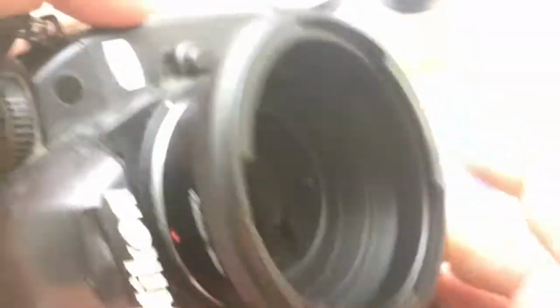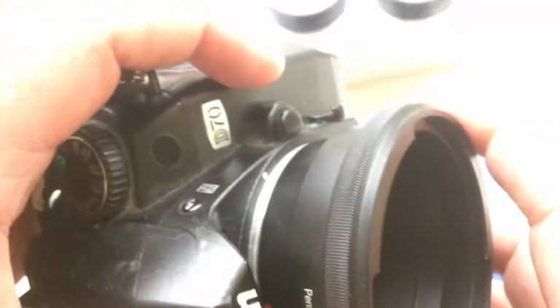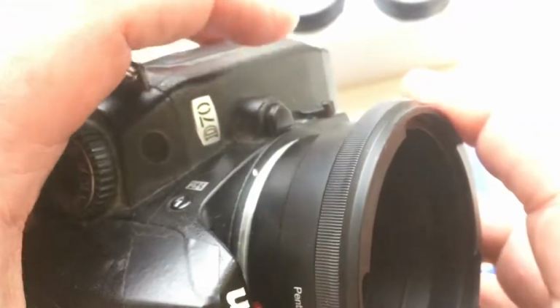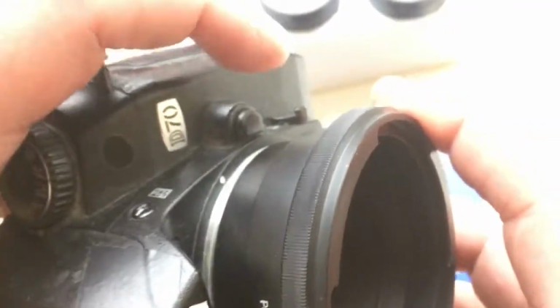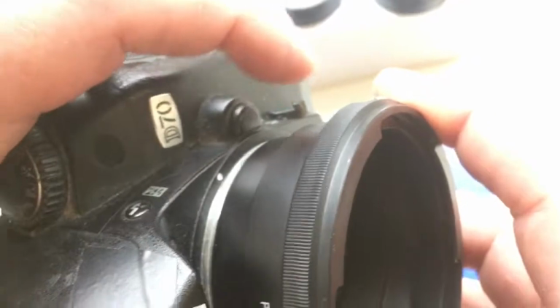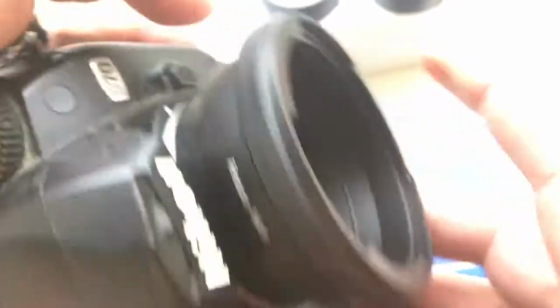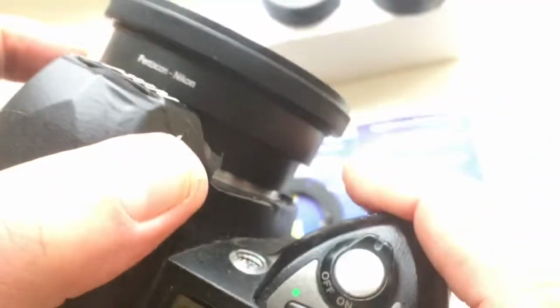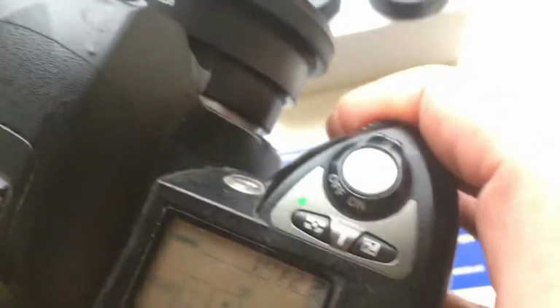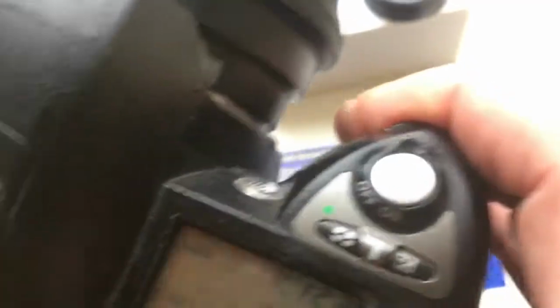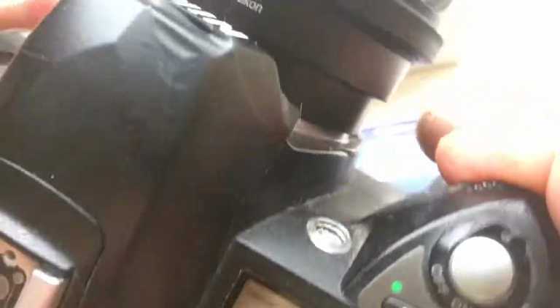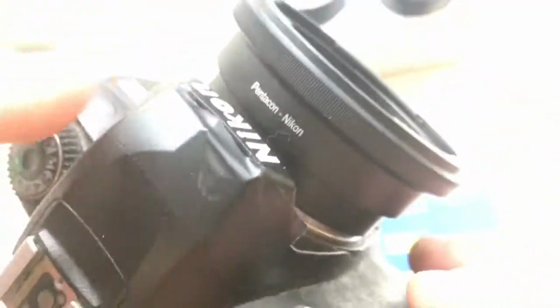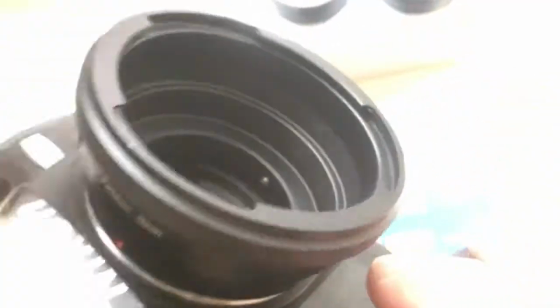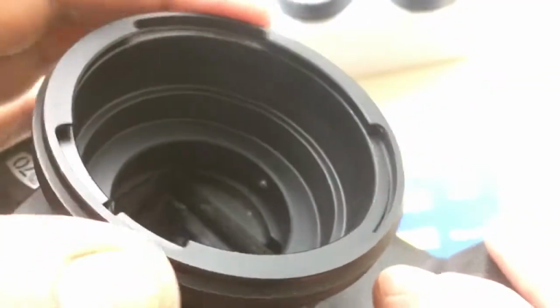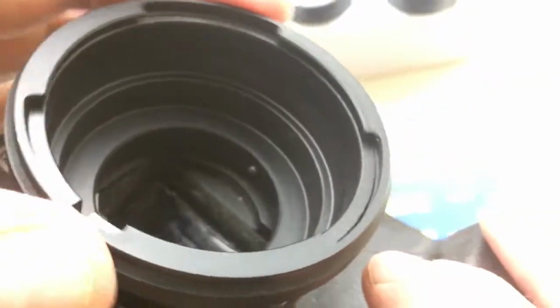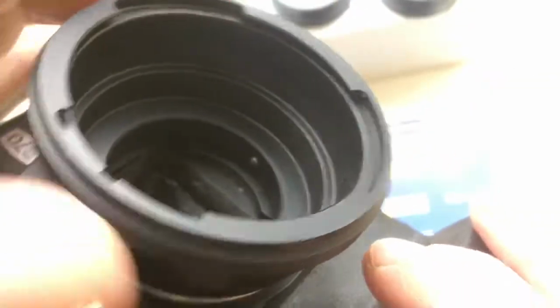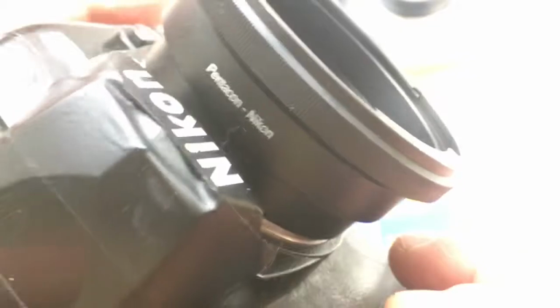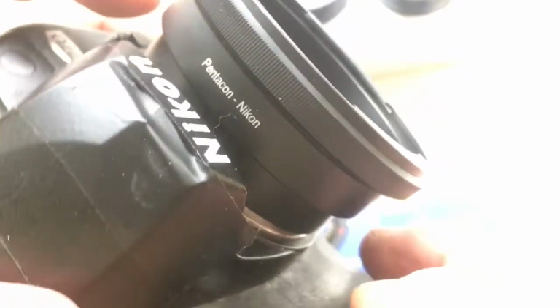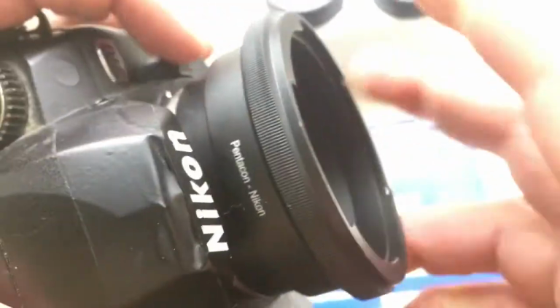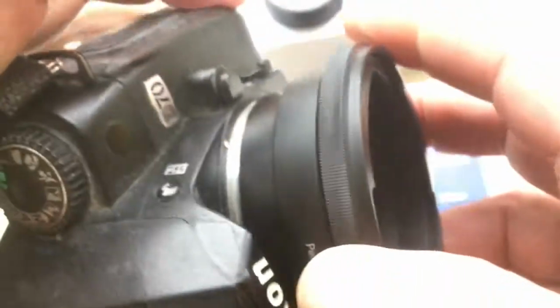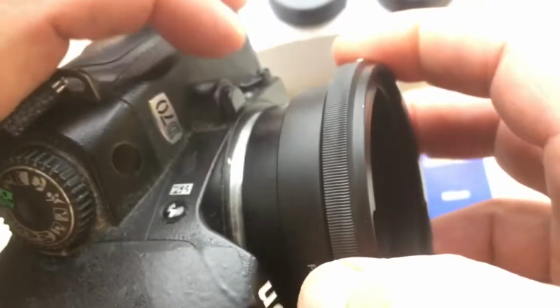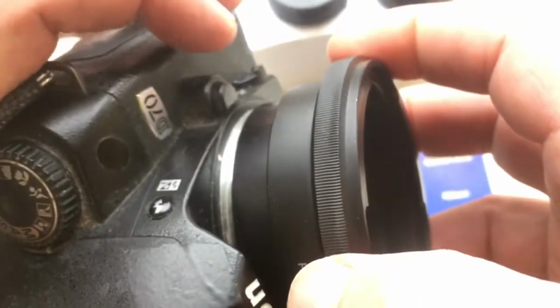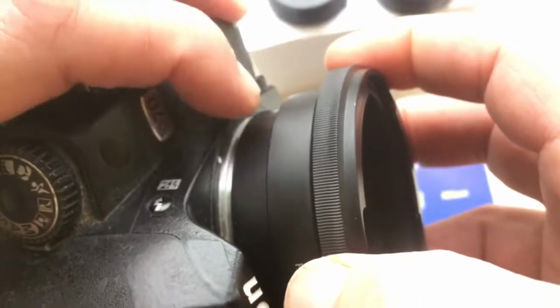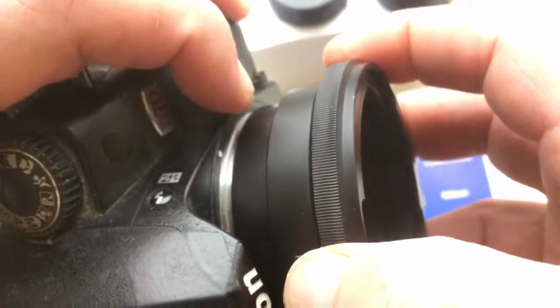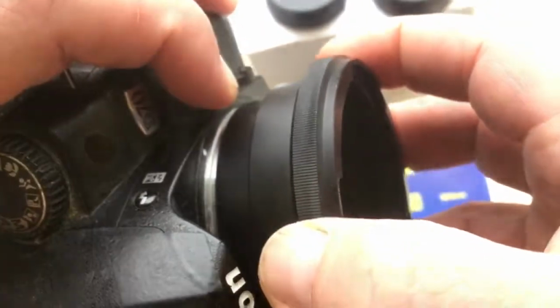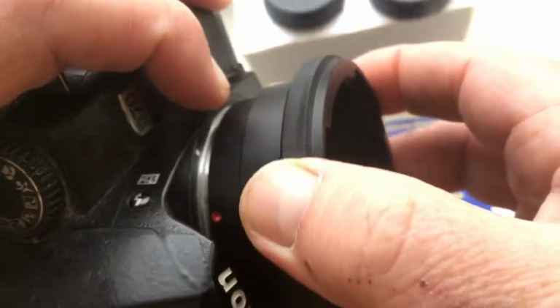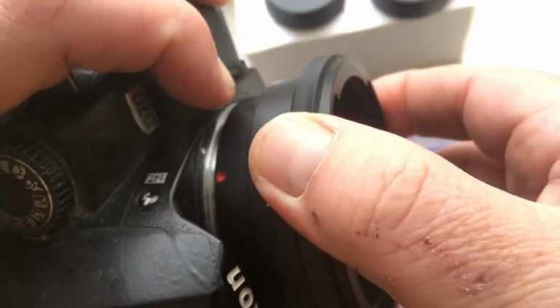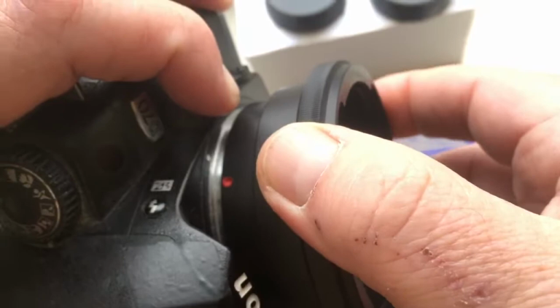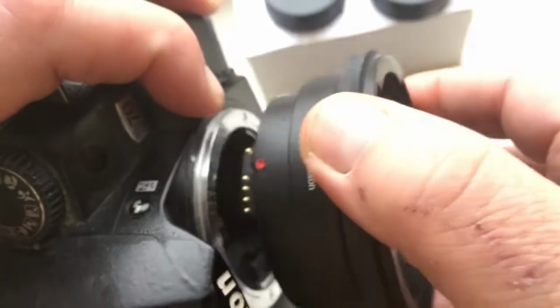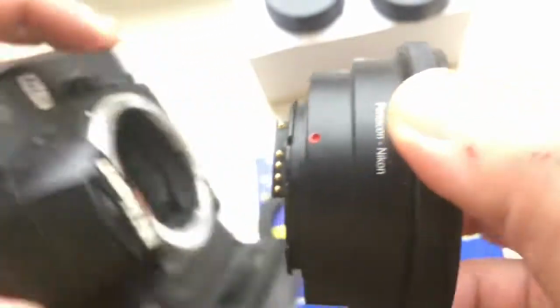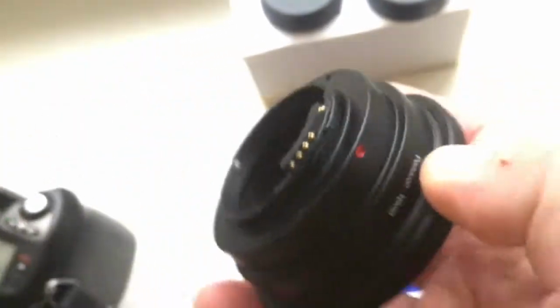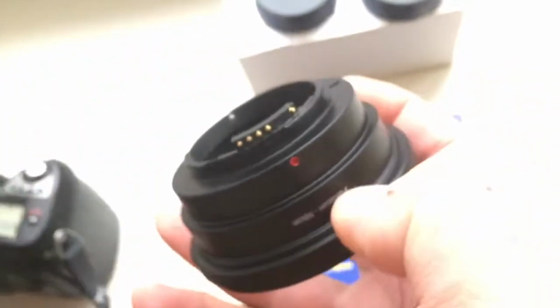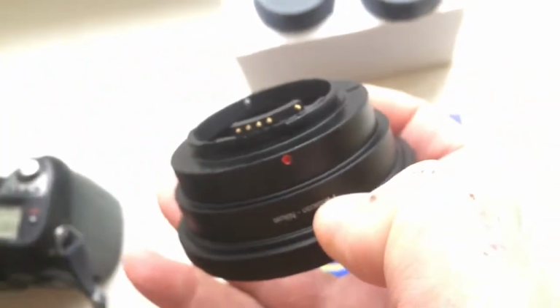First, install the adapter. Second, install the lens. Re-install. Push this button. Clockwise. Re-install.